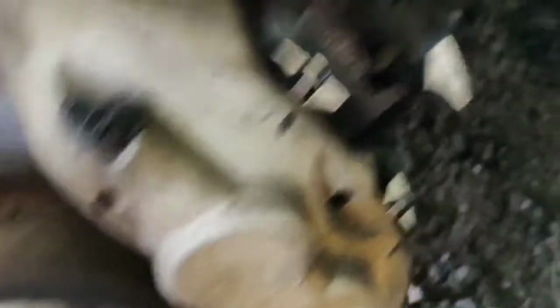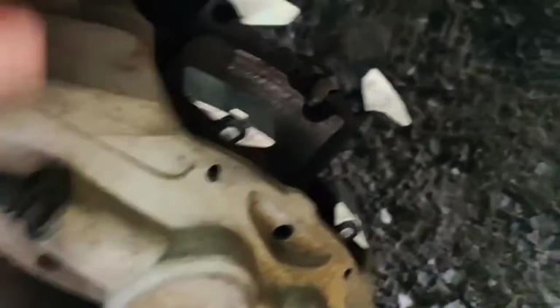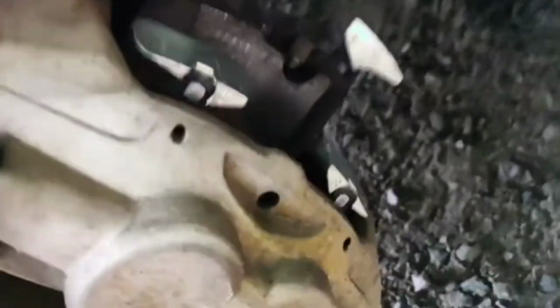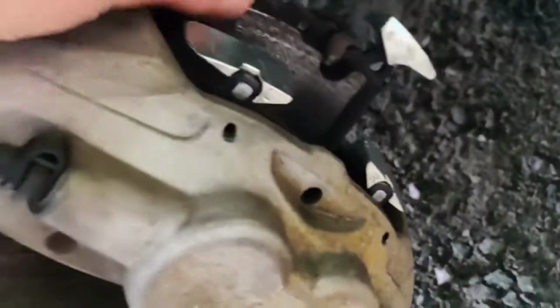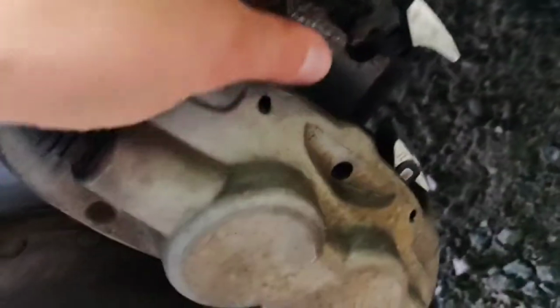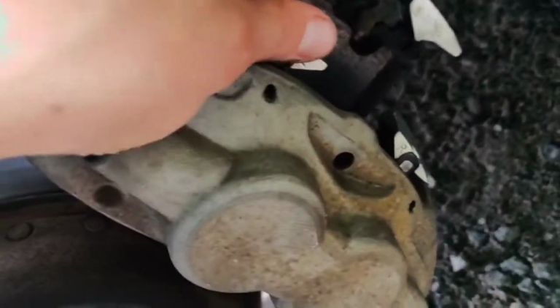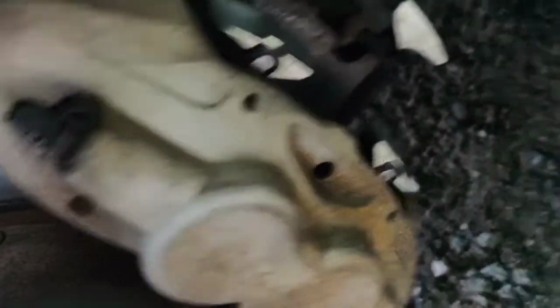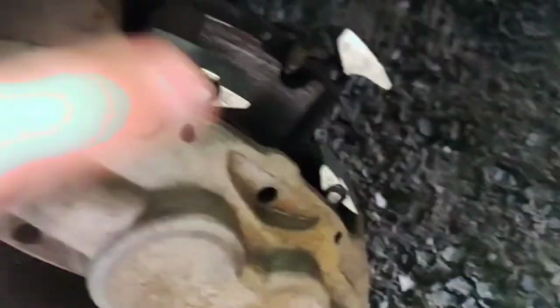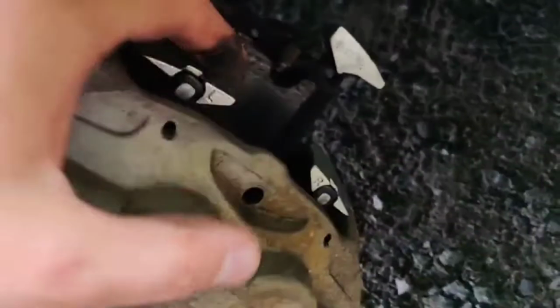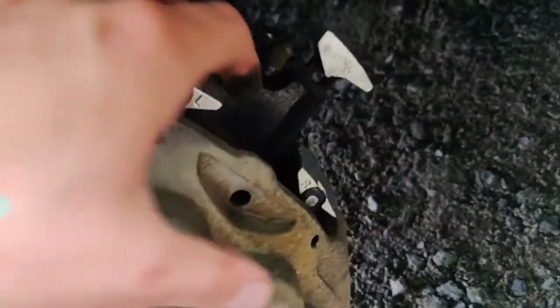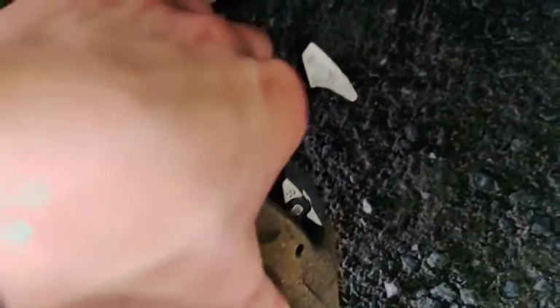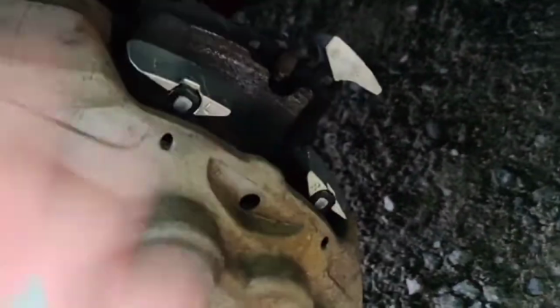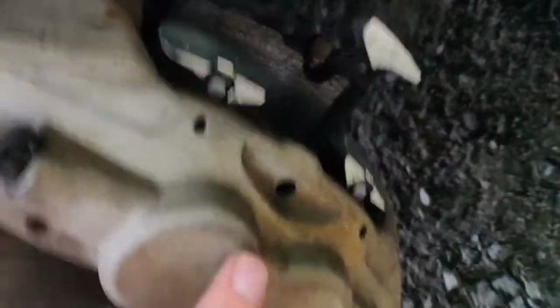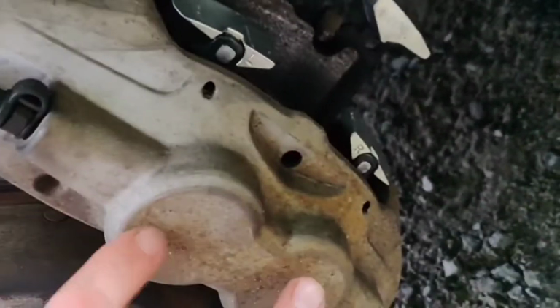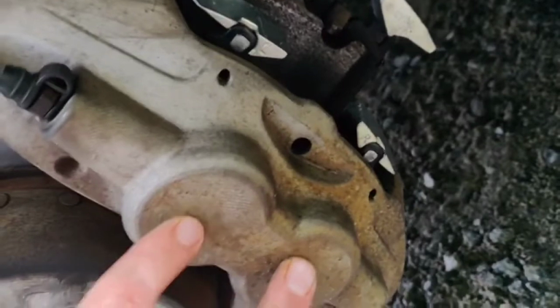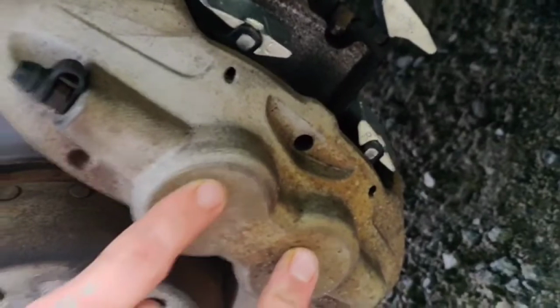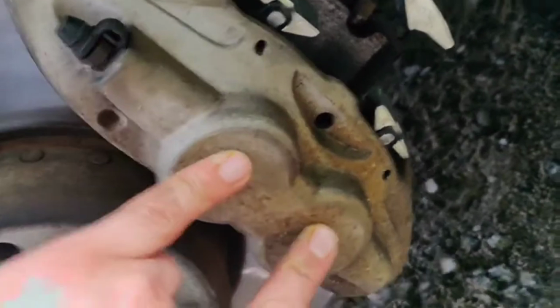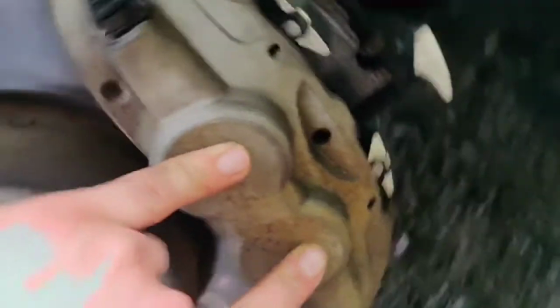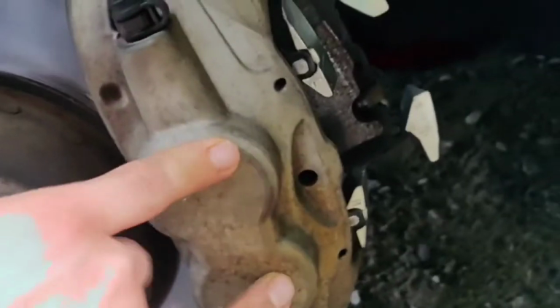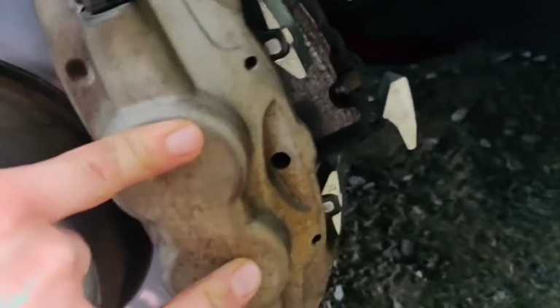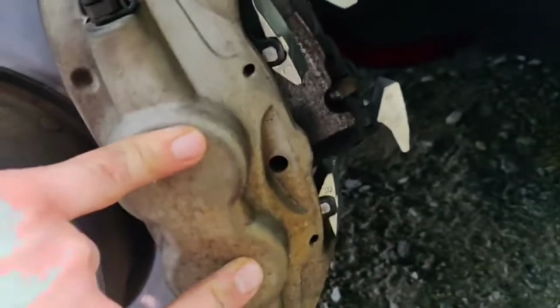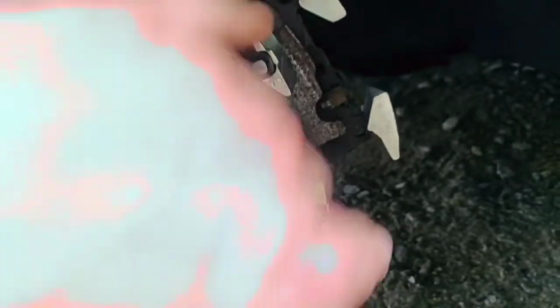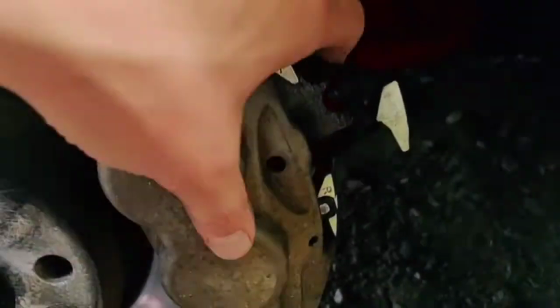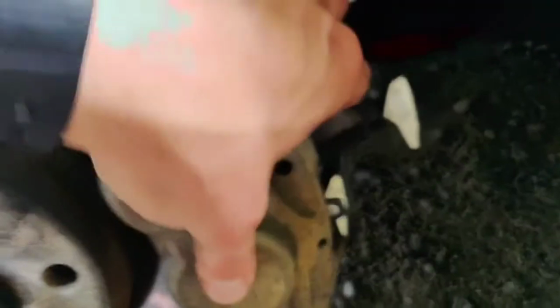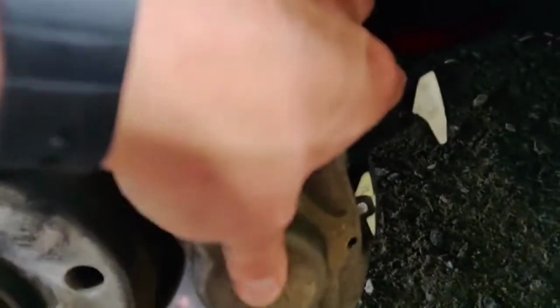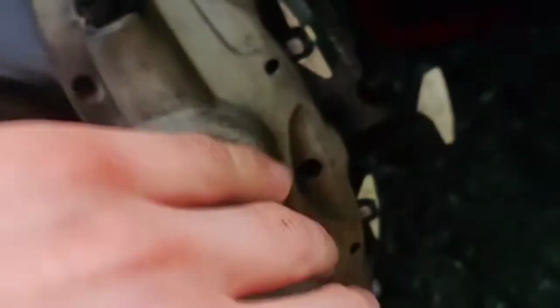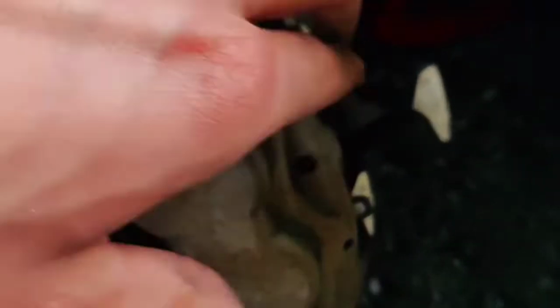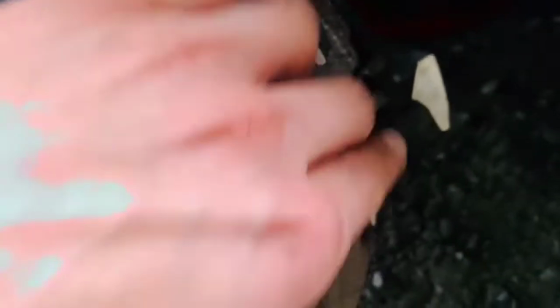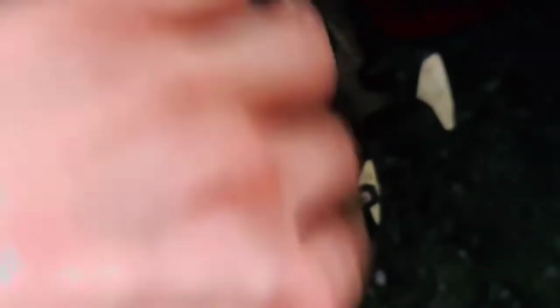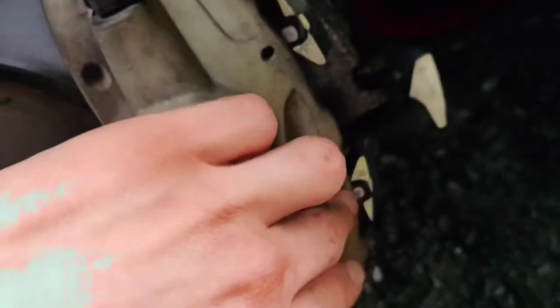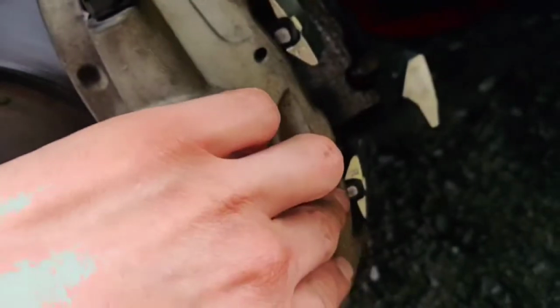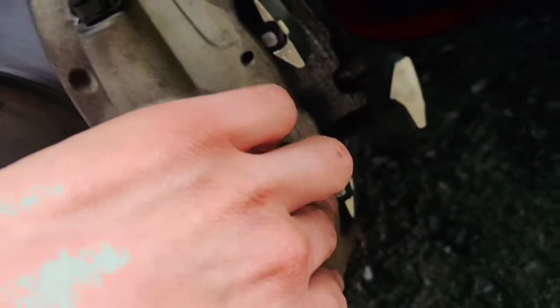Once you wiggle the brake pads out of the caliper, you push these two cylinders in, and then you put the new brake pads in.